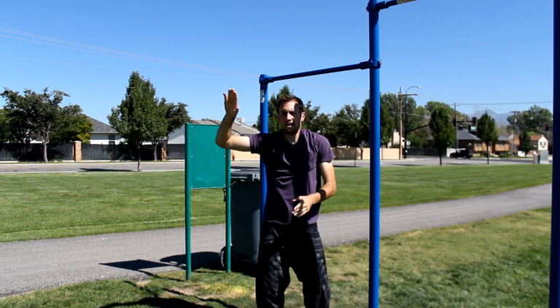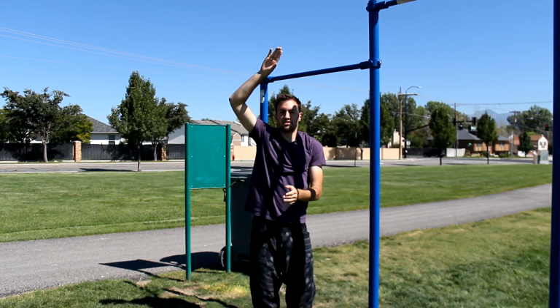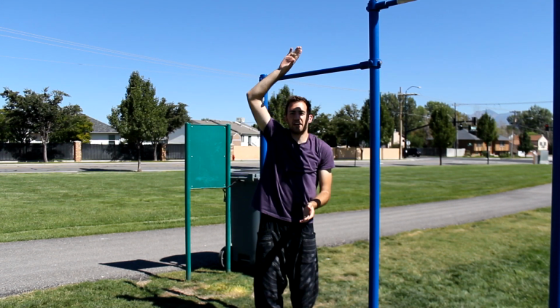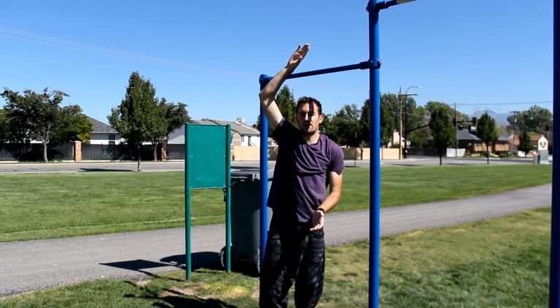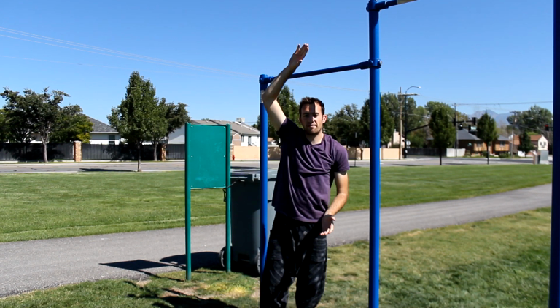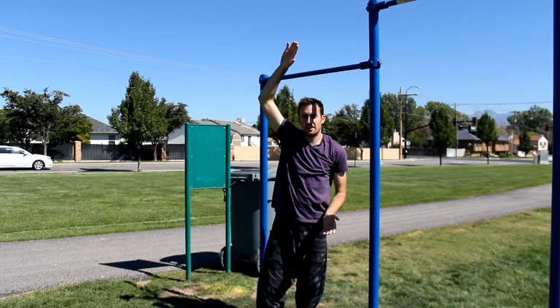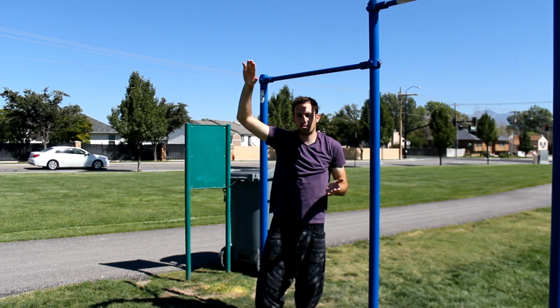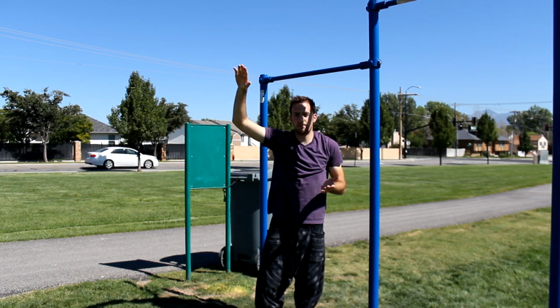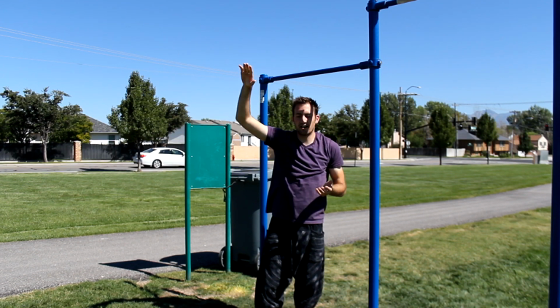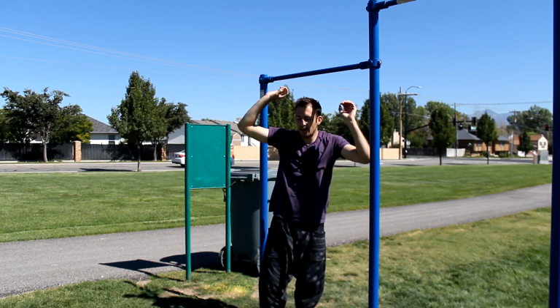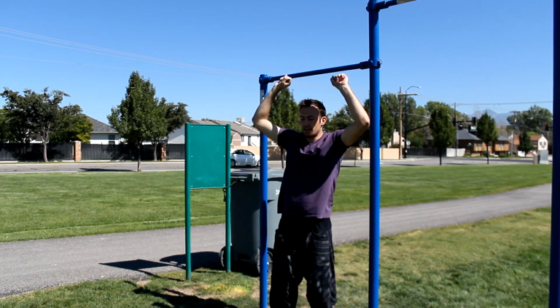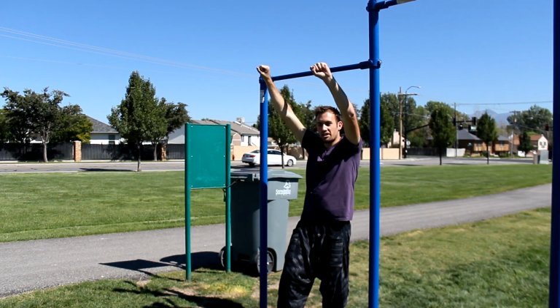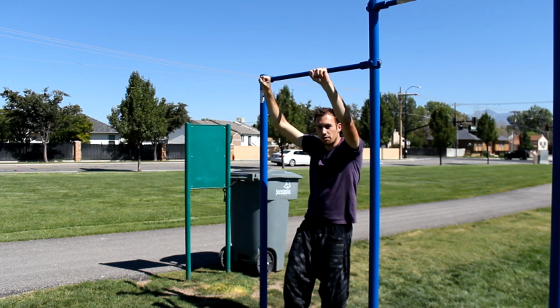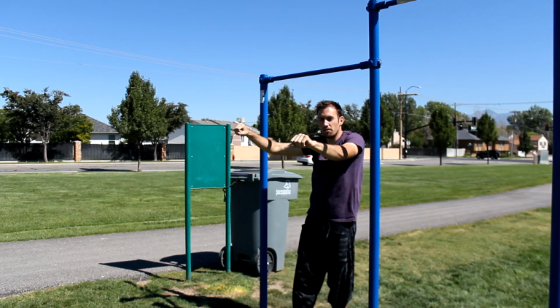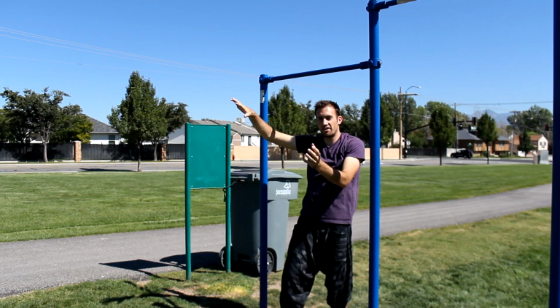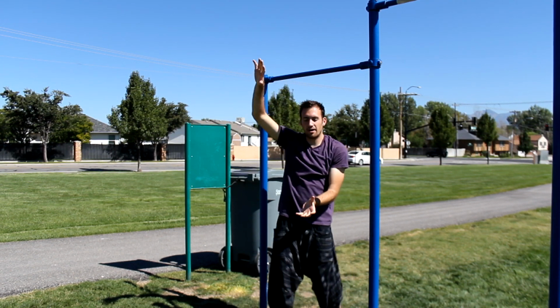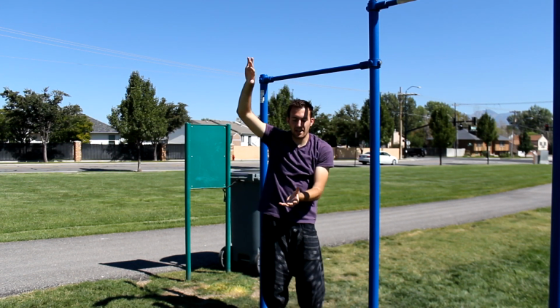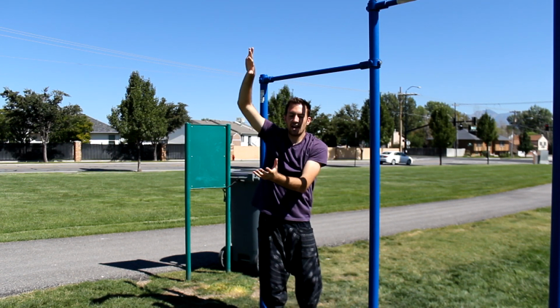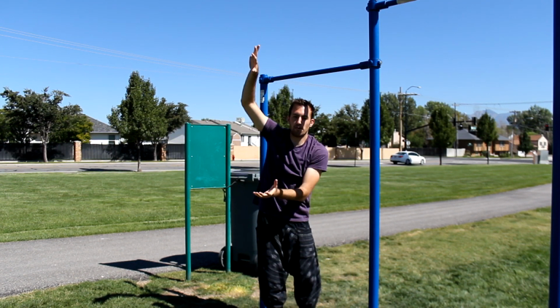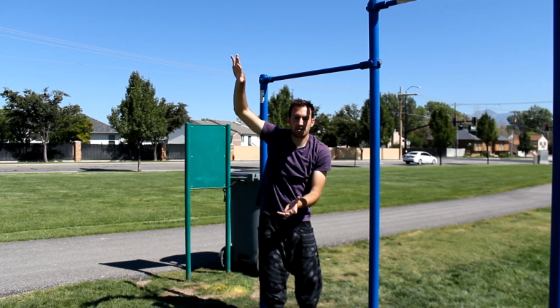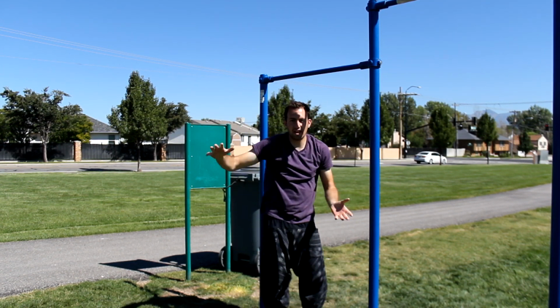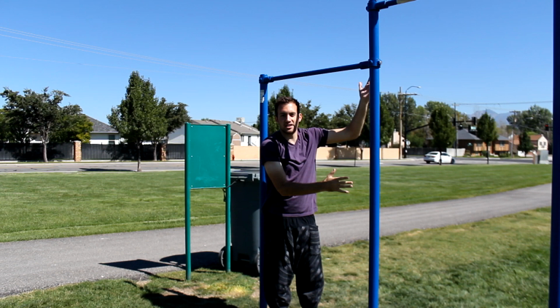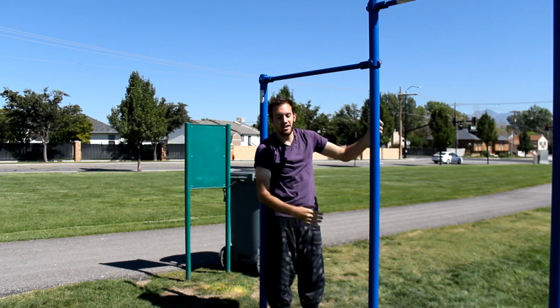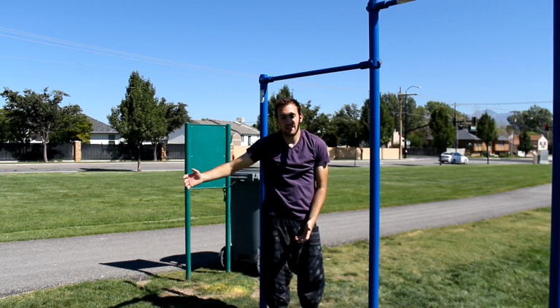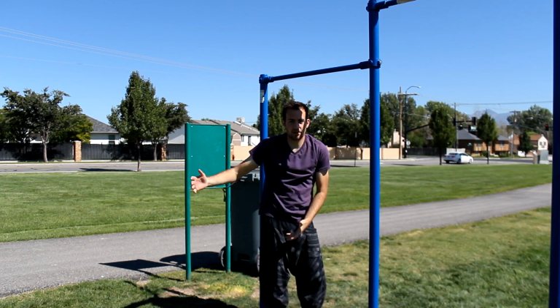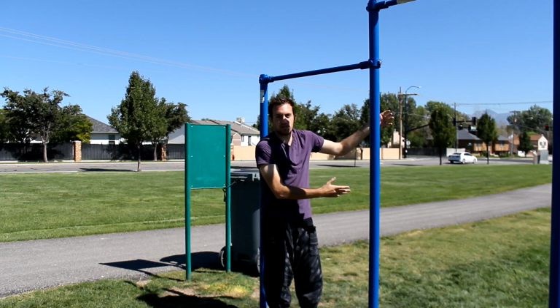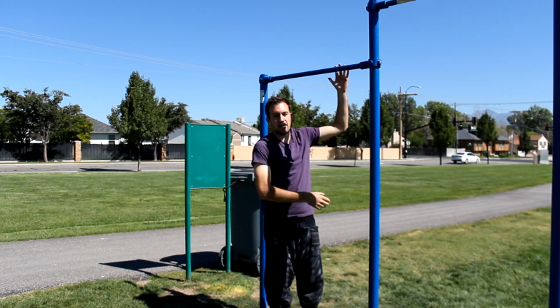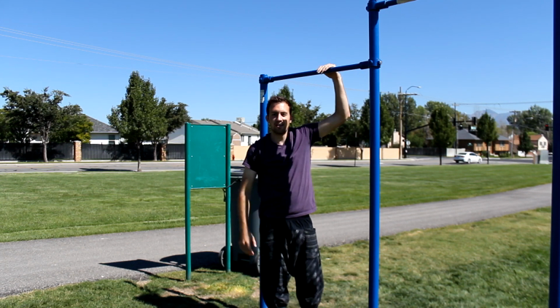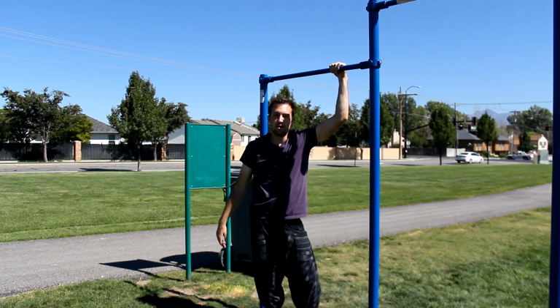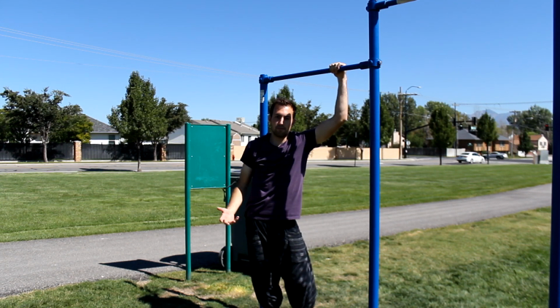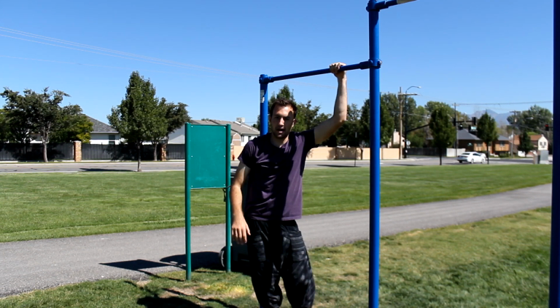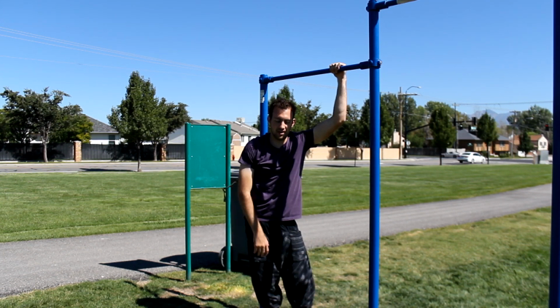As your feet drop after kicking towards the bar, just do a pull with your arms and that momentum and leverage will push your body right up on top of the bar.